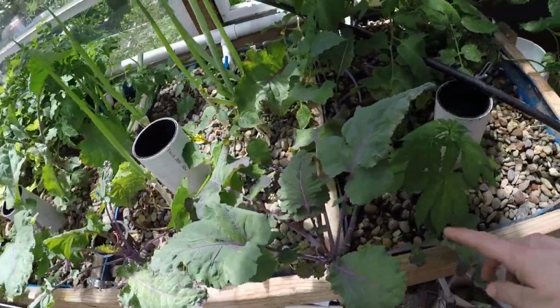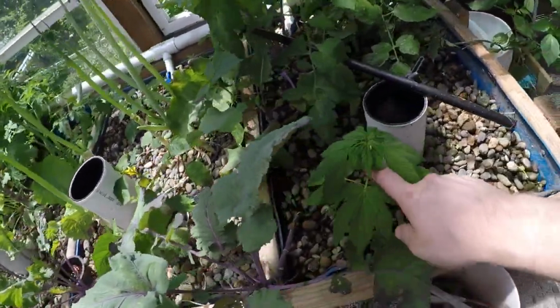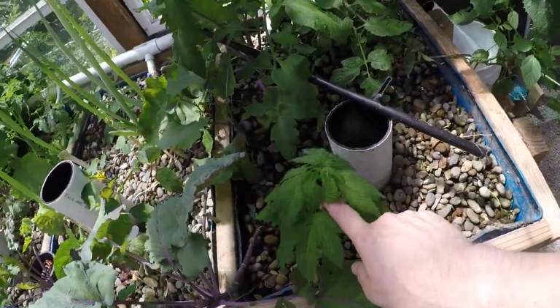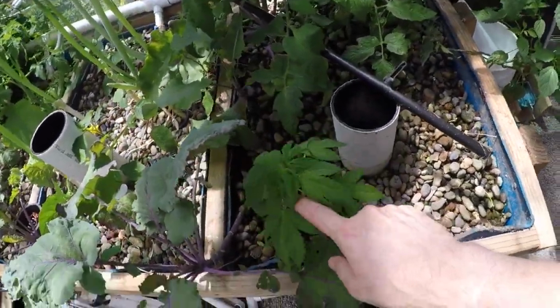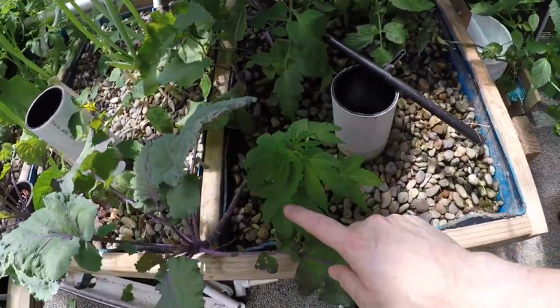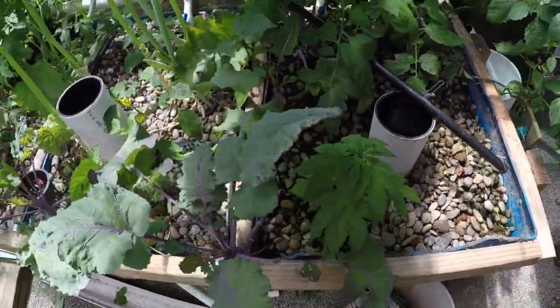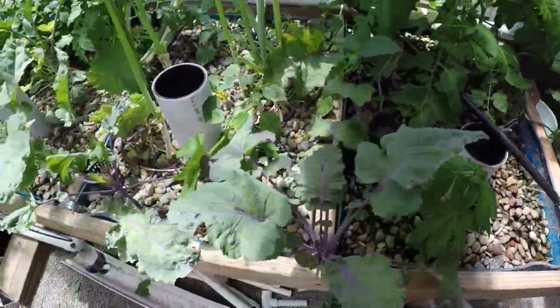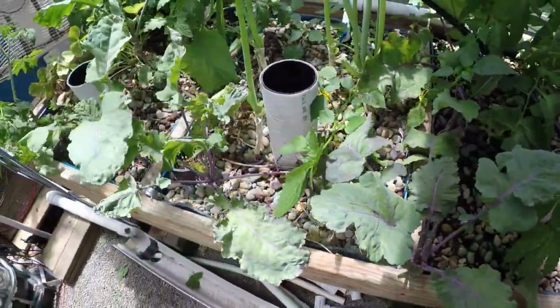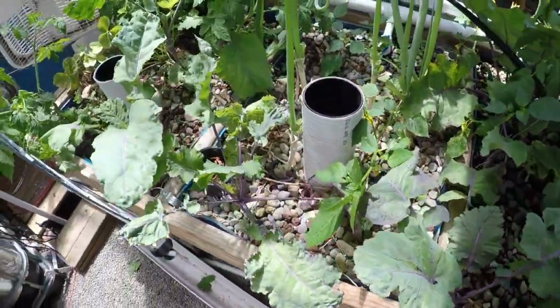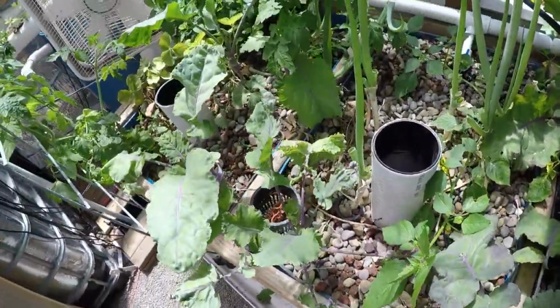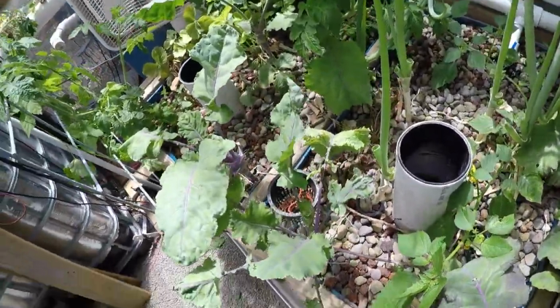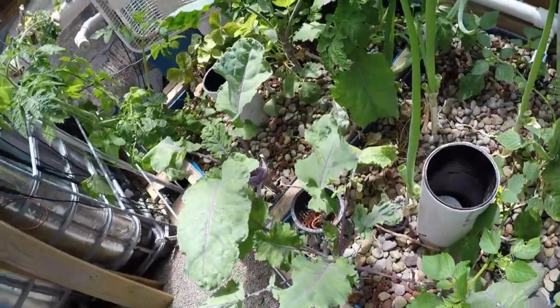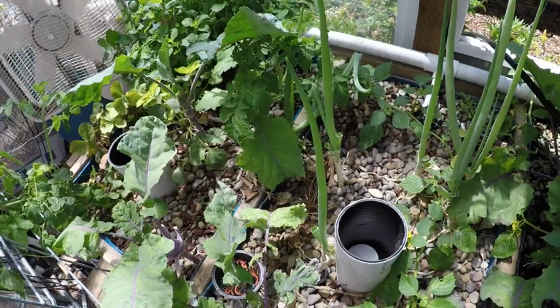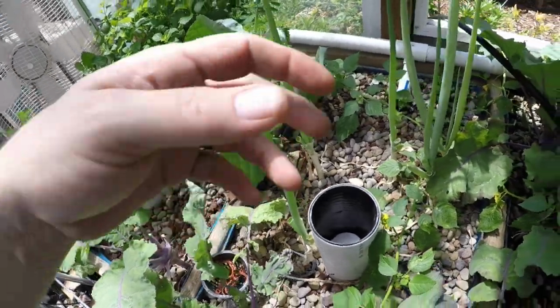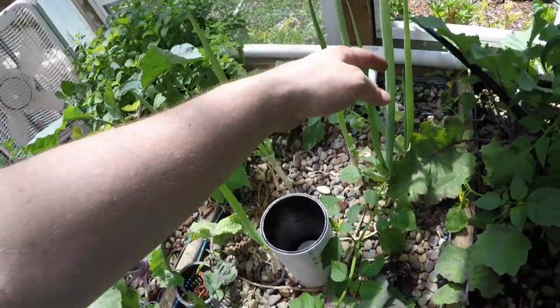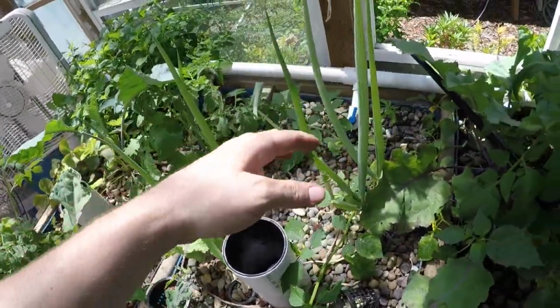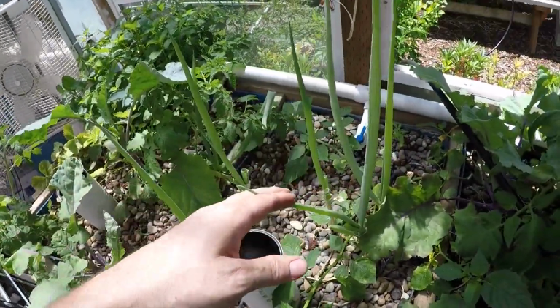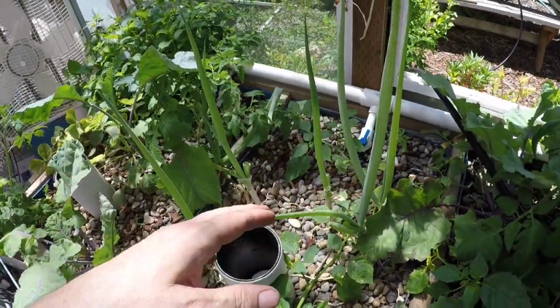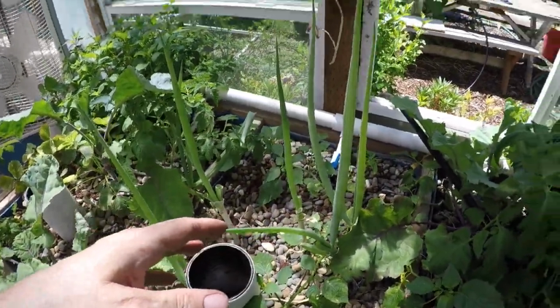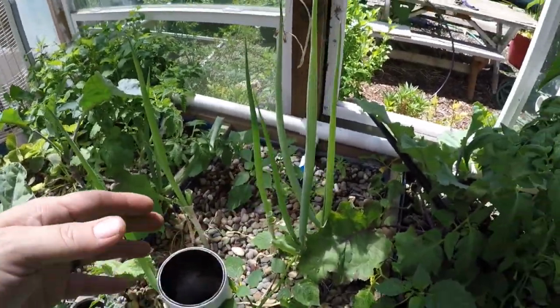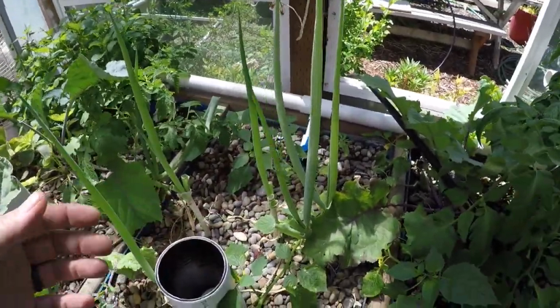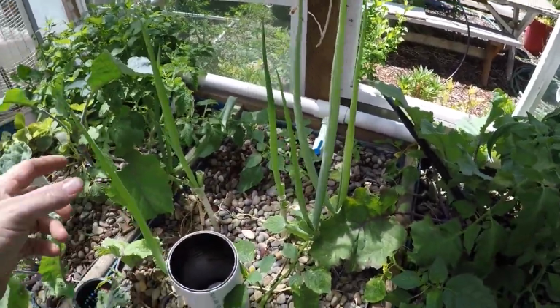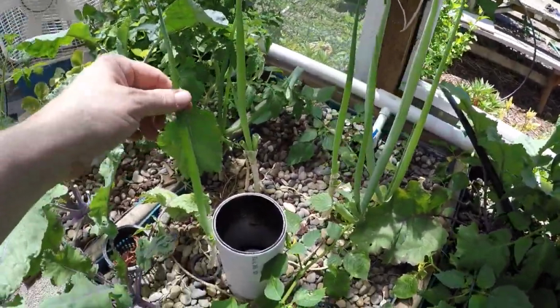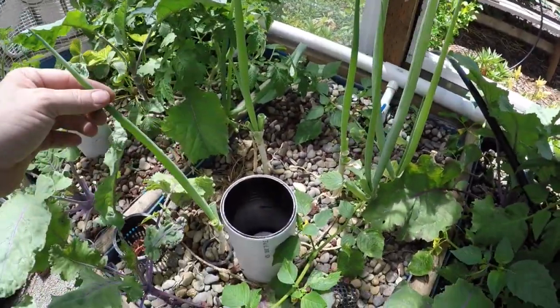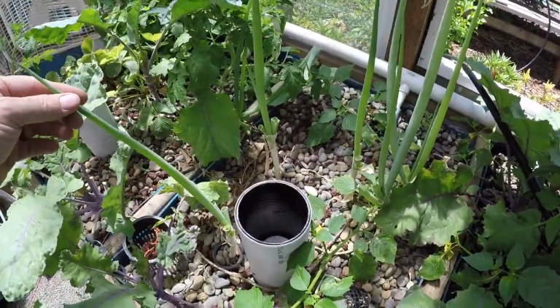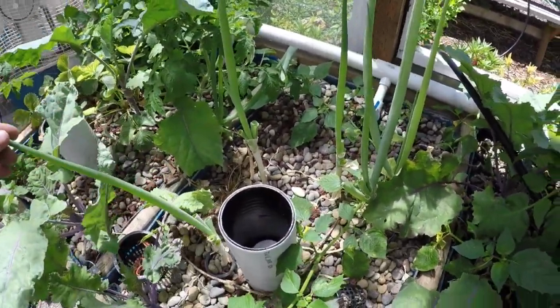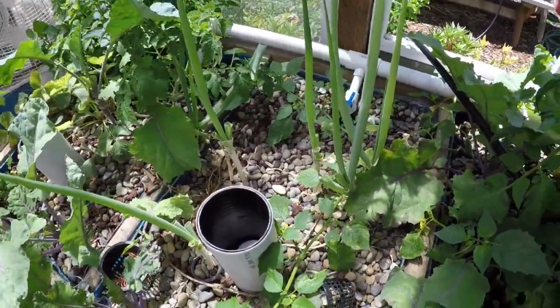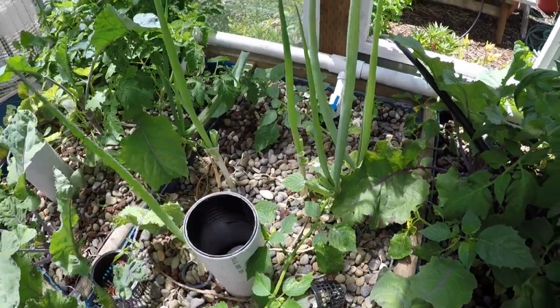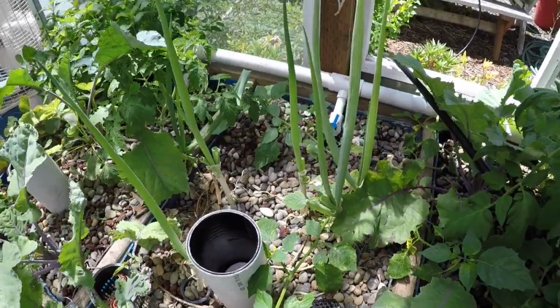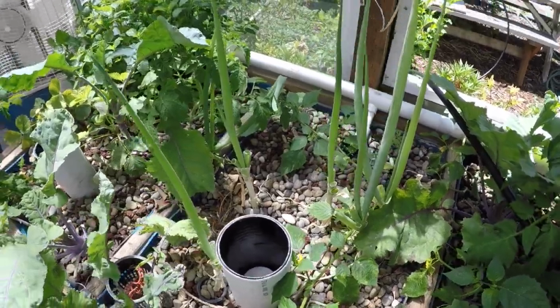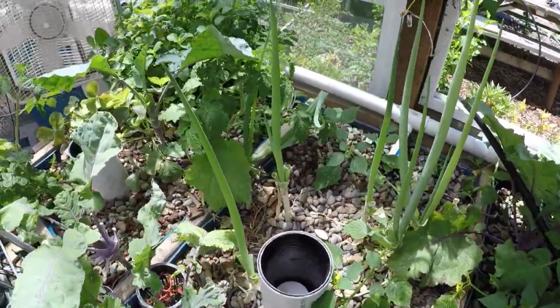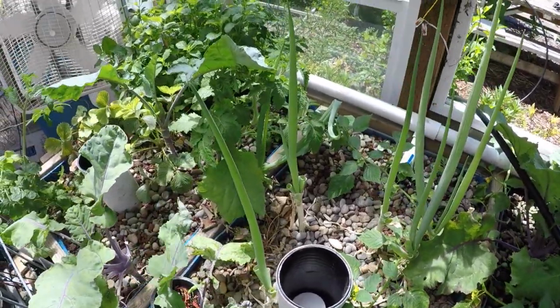Friendly little cannabis plant here — legal everywhere, so enjoy it. There are green onions. We keep clipping these. These are the original kitchen scraps that I put in here, I don't know how many months ago at this point.